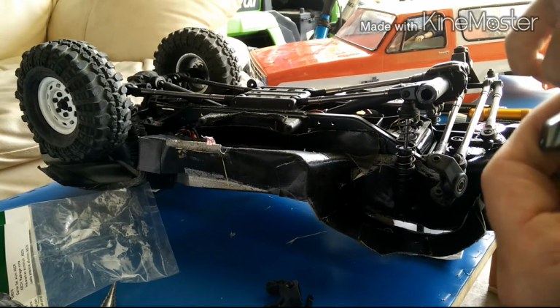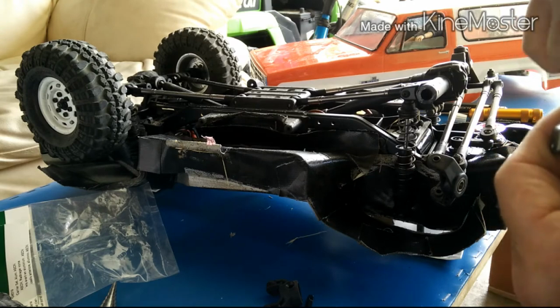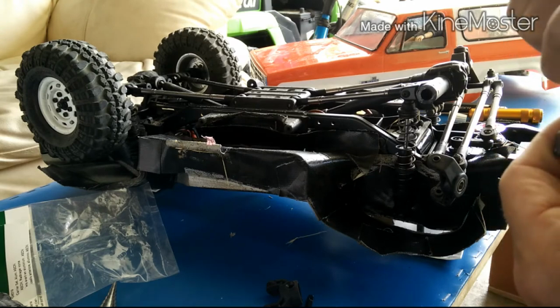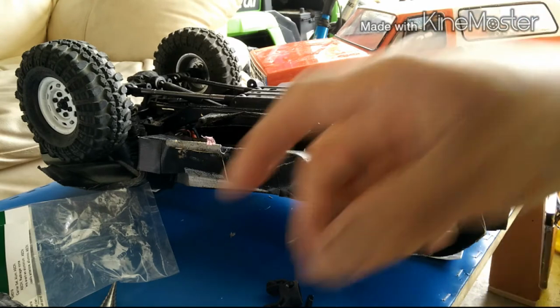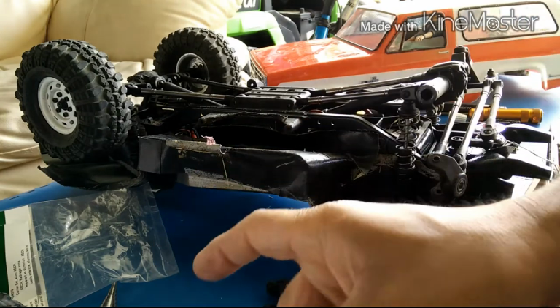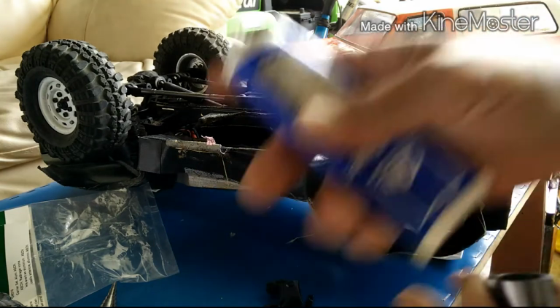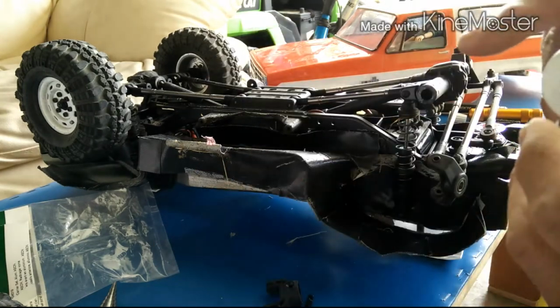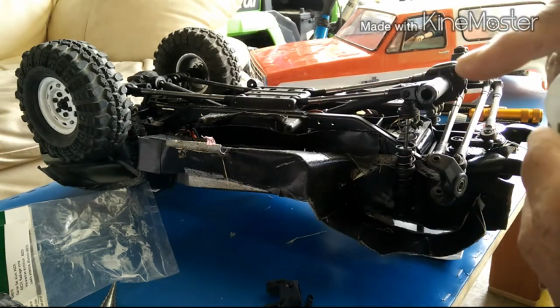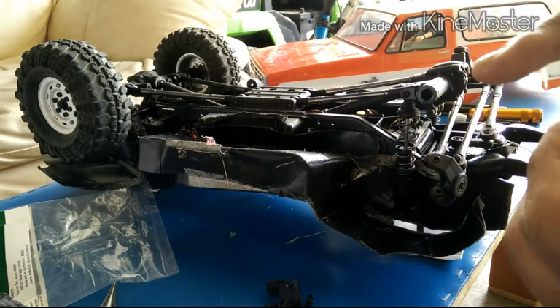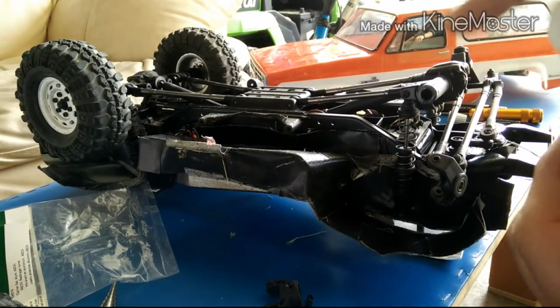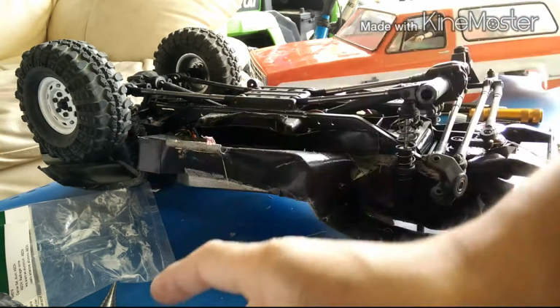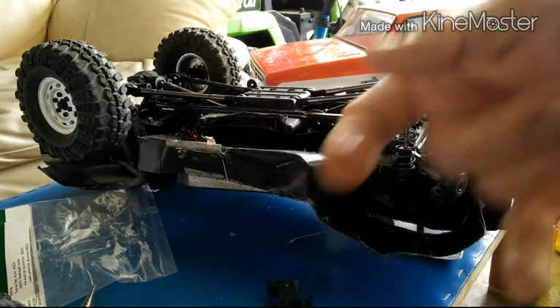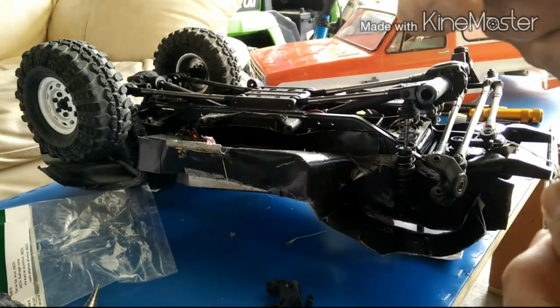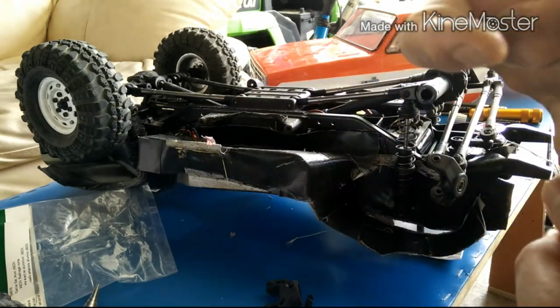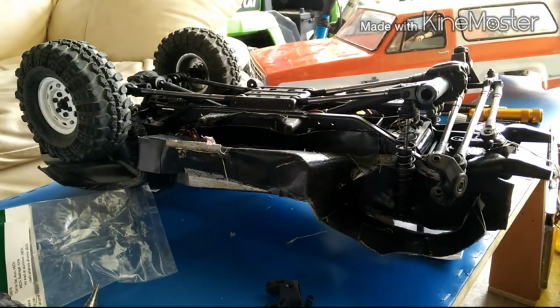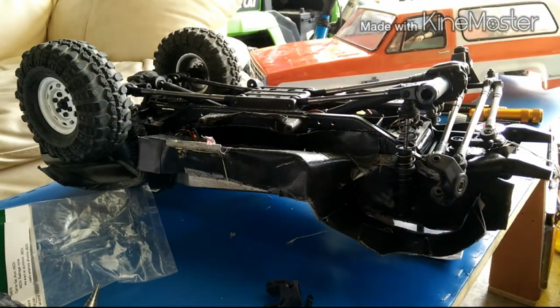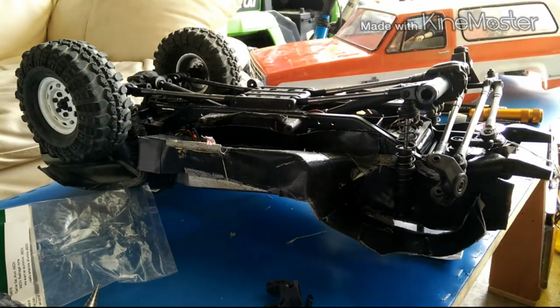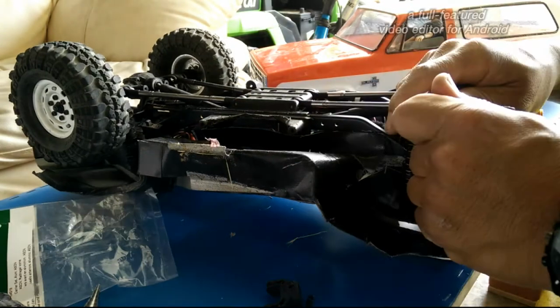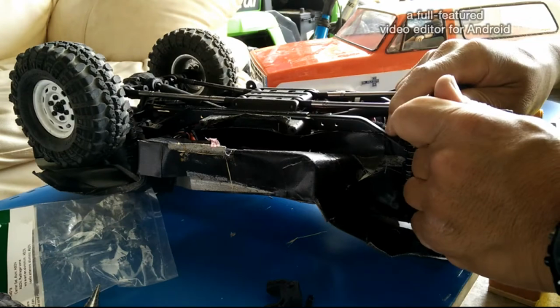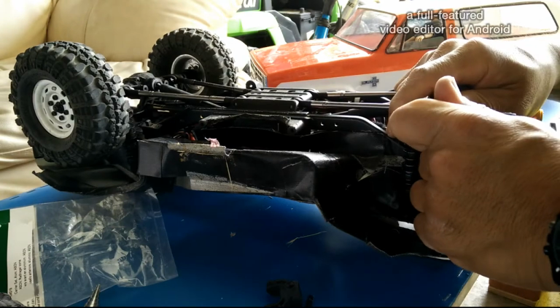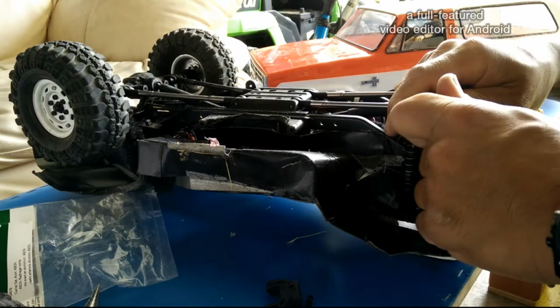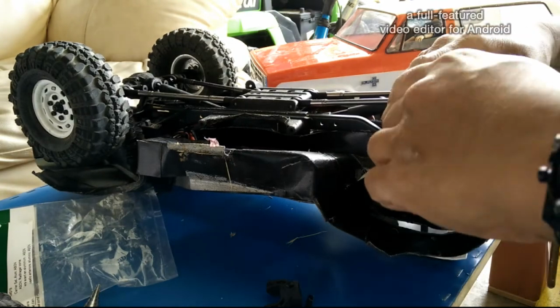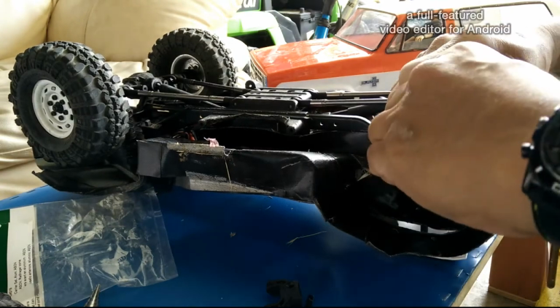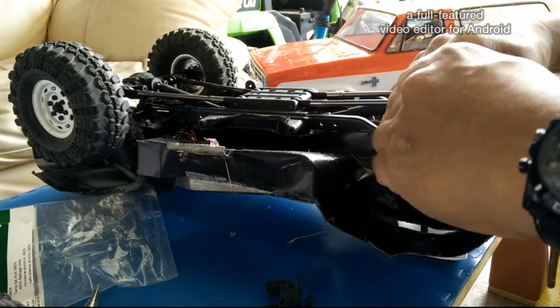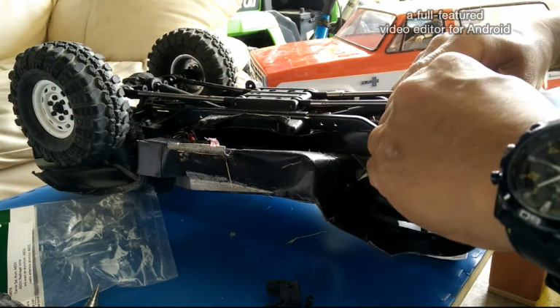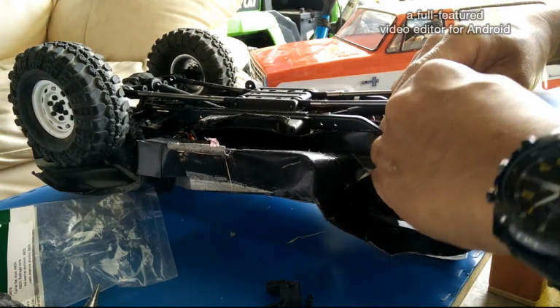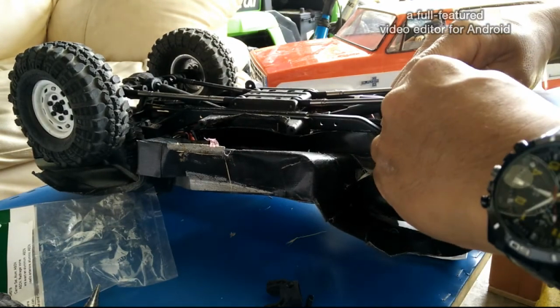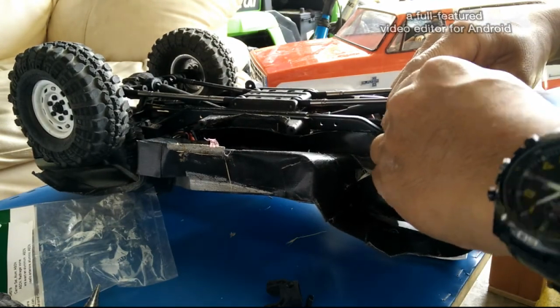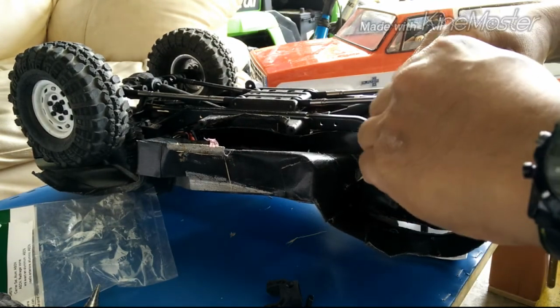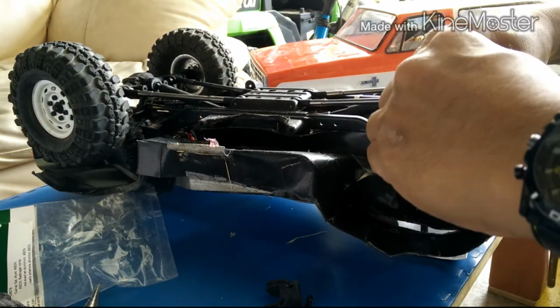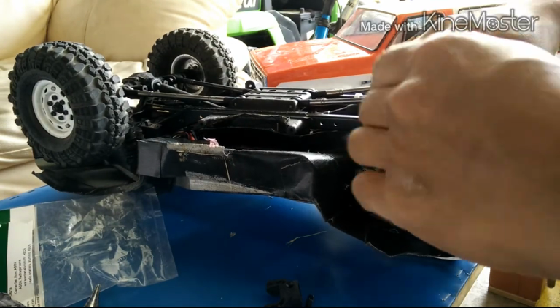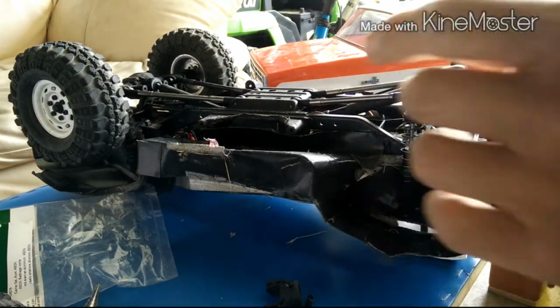The nice thing about these aluminum parts from Viterra is they've got a good tight fit — very tight tolerances, which is good, so it eliminates play.